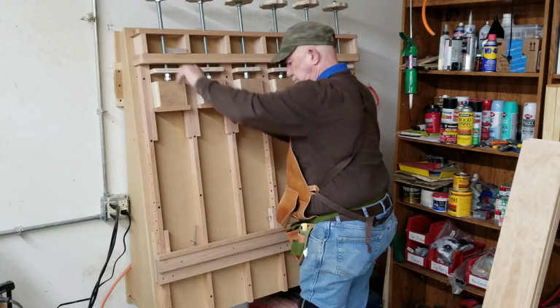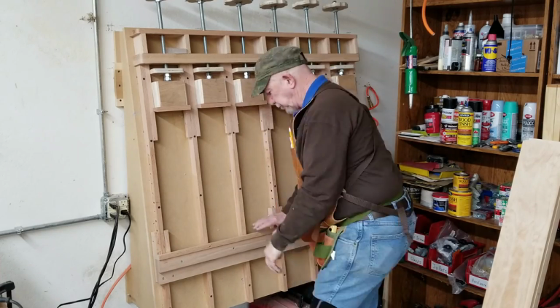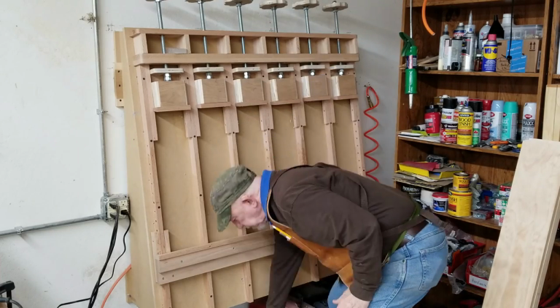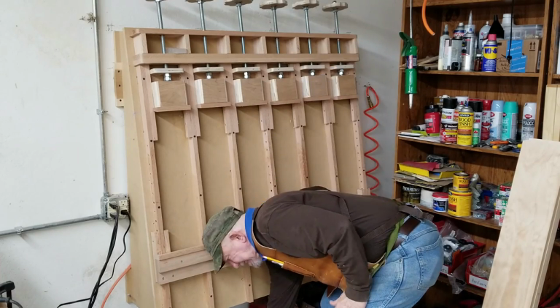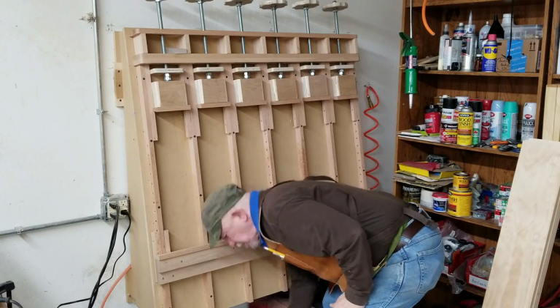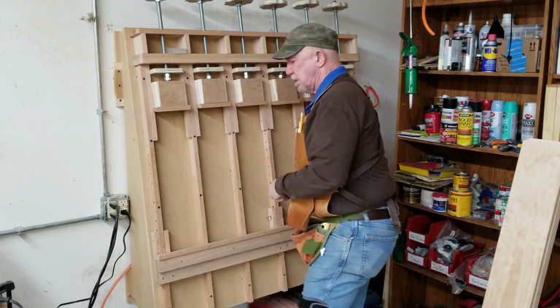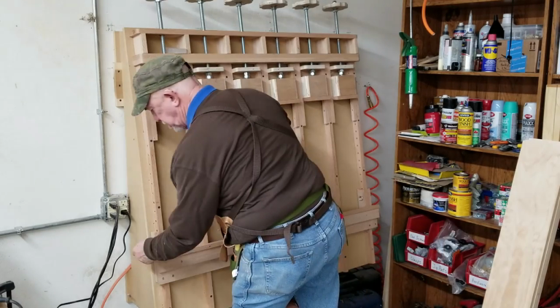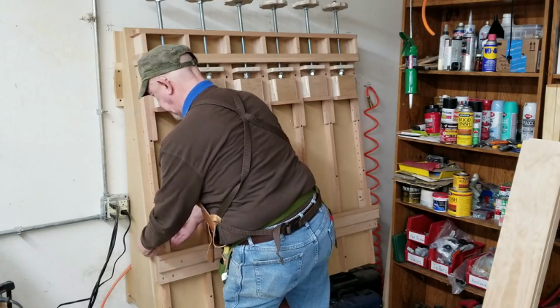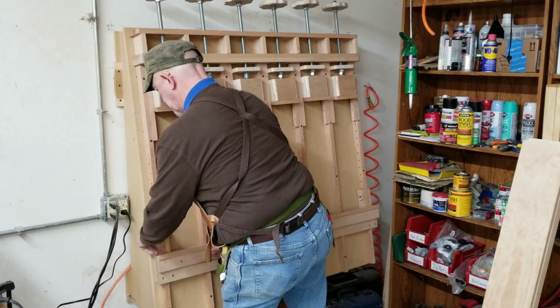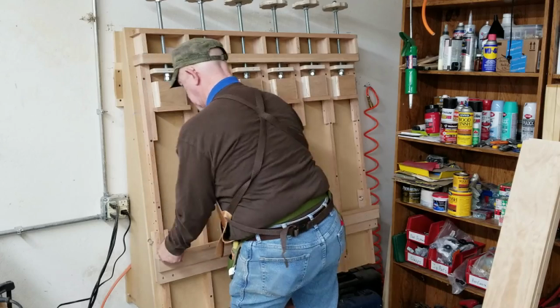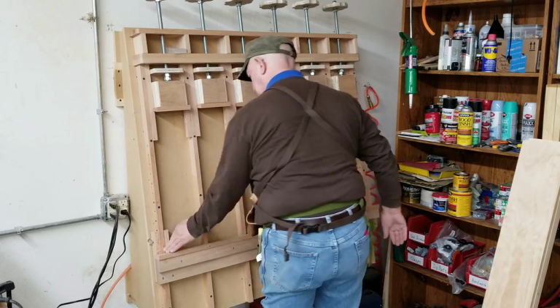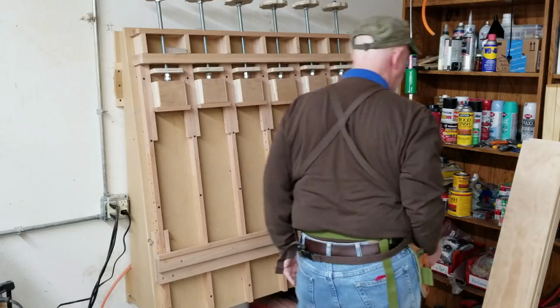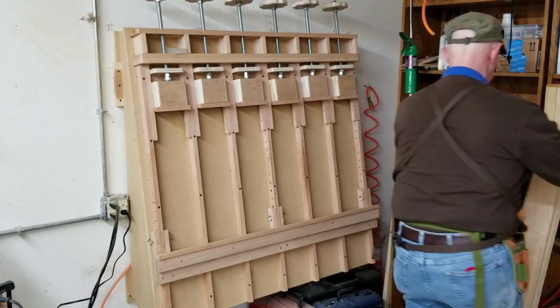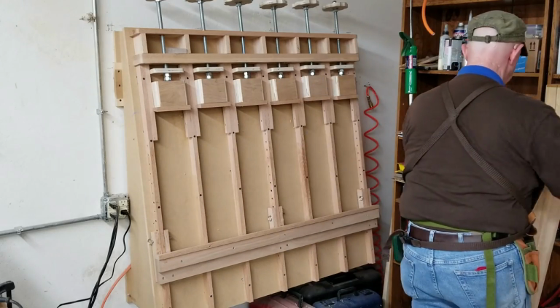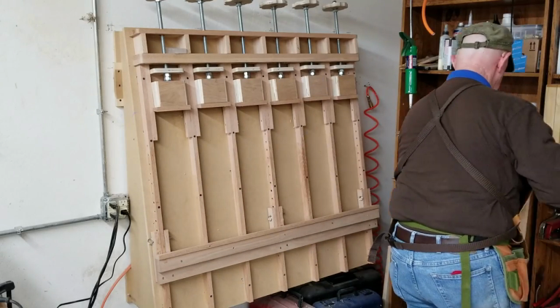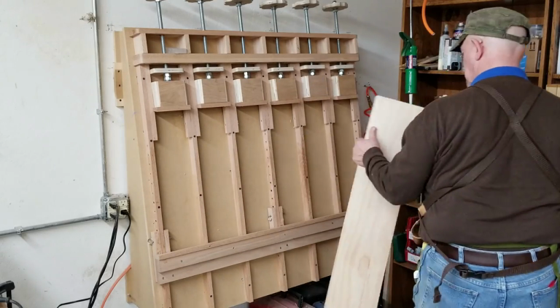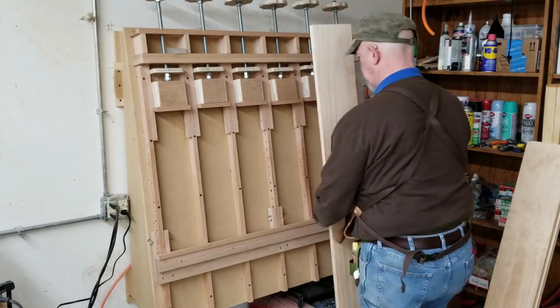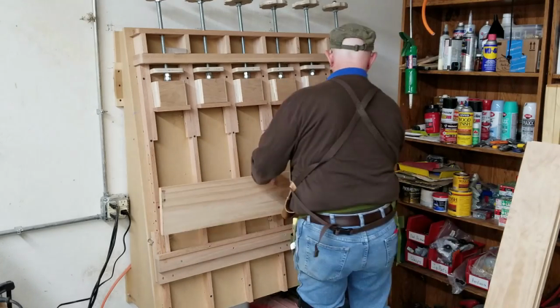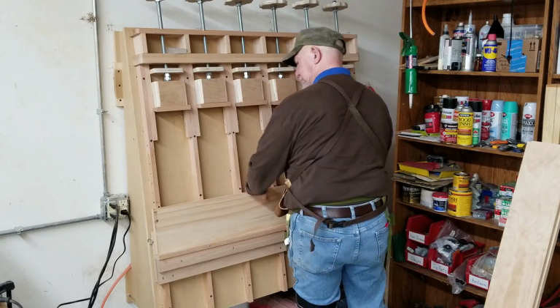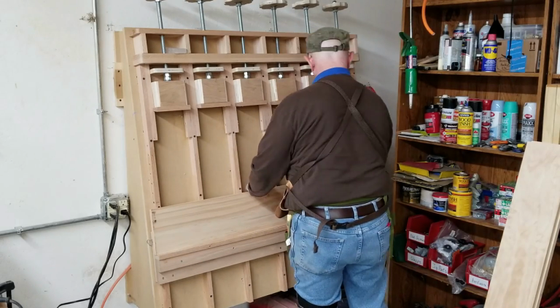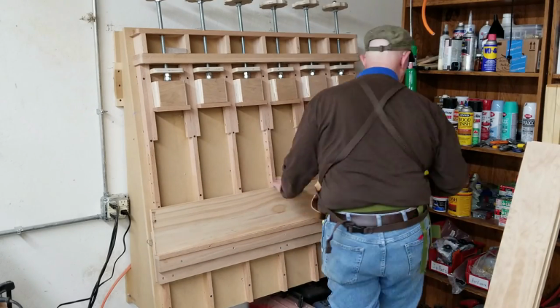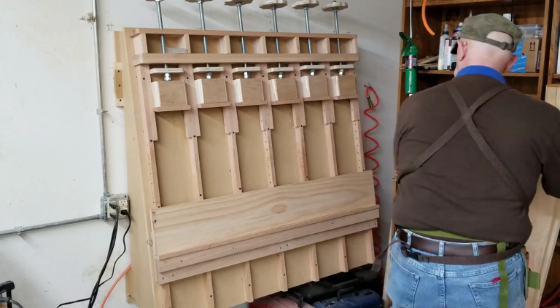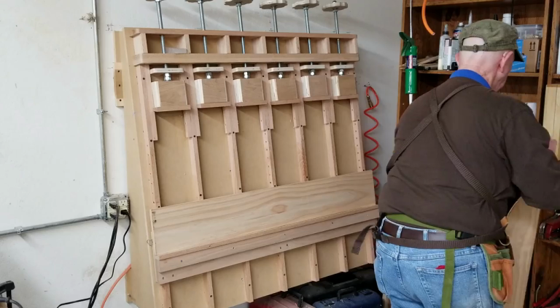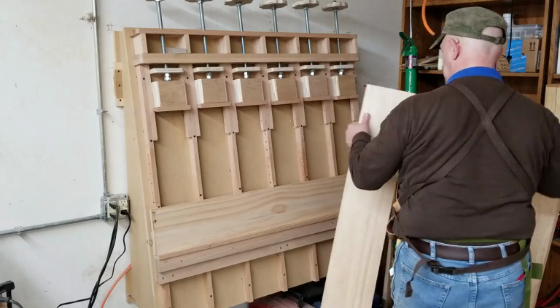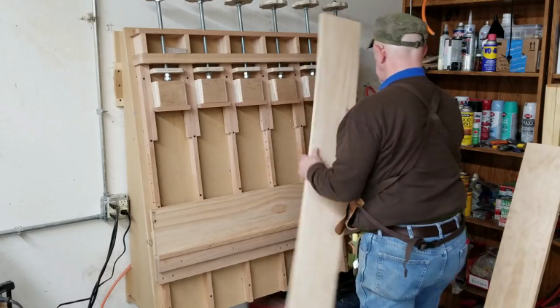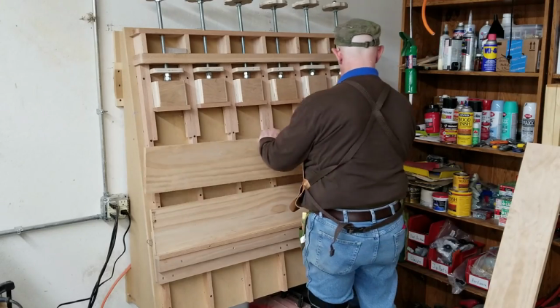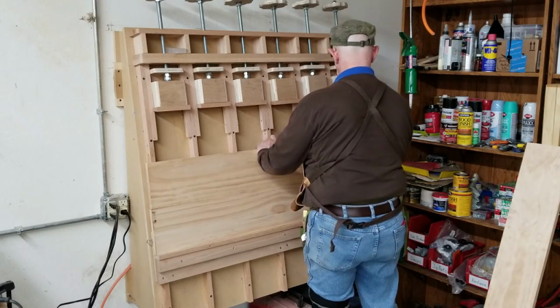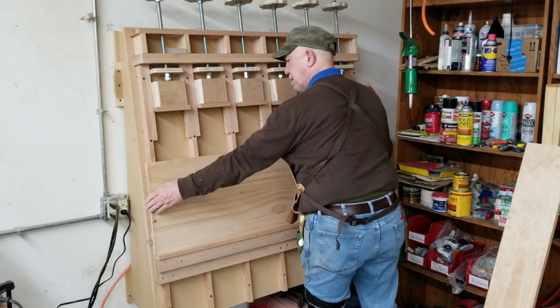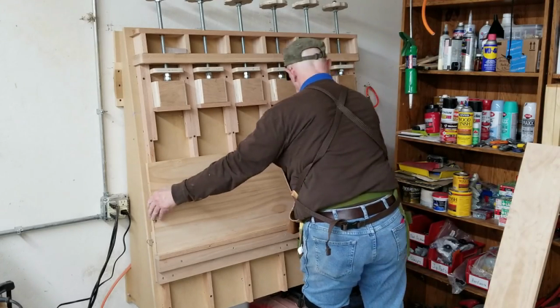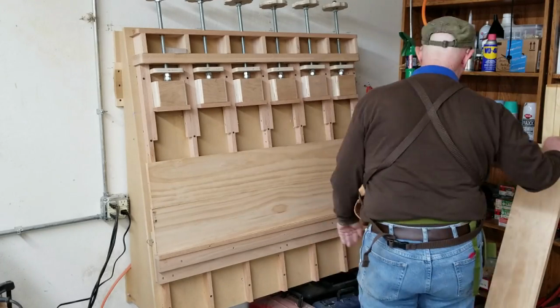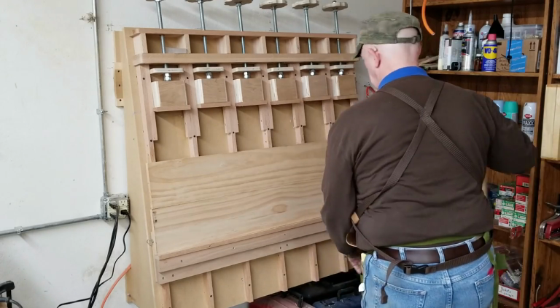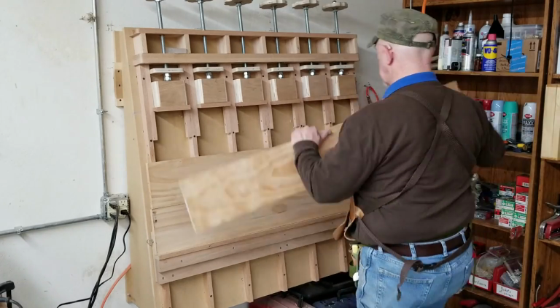I built this glue-up station in 2016. There's a playlist dealing with the process on the Wood Tools Workshop channel. It's named appropriately: Build a Glue Up Station.